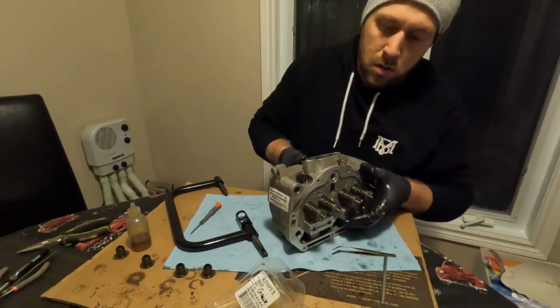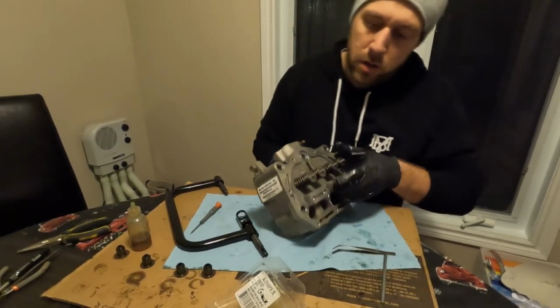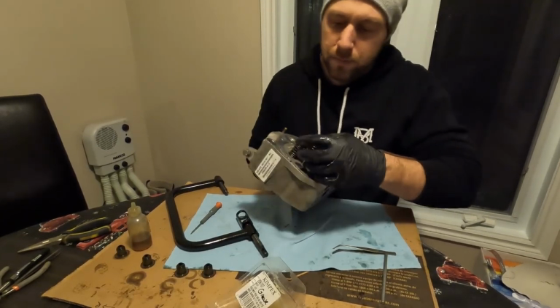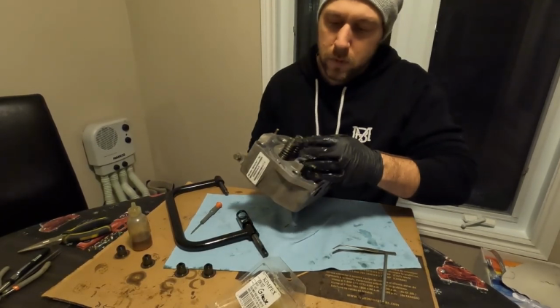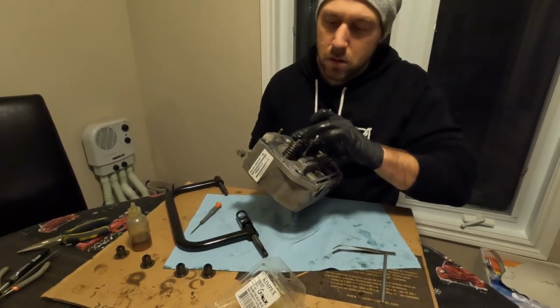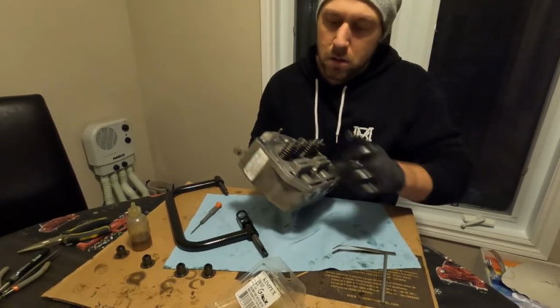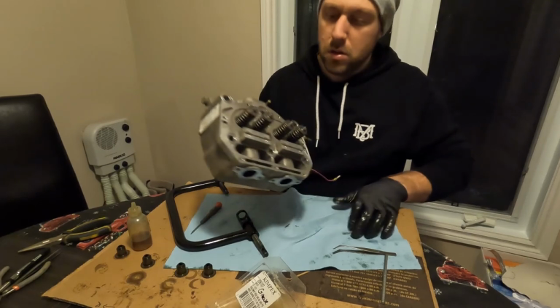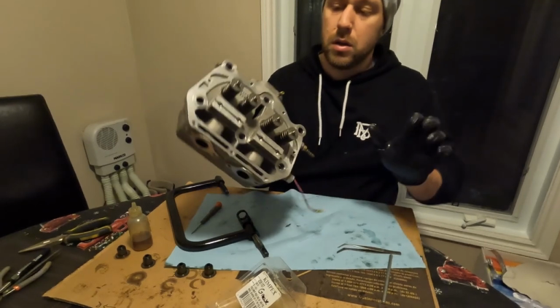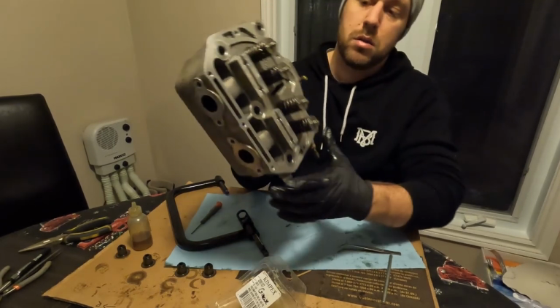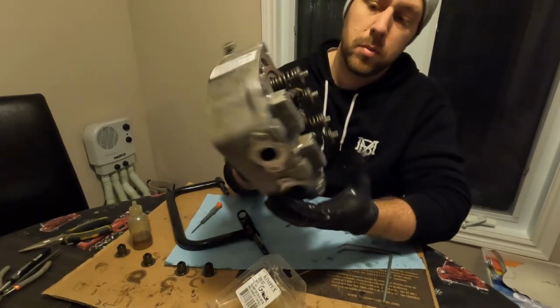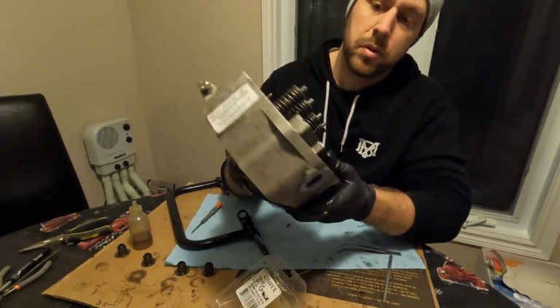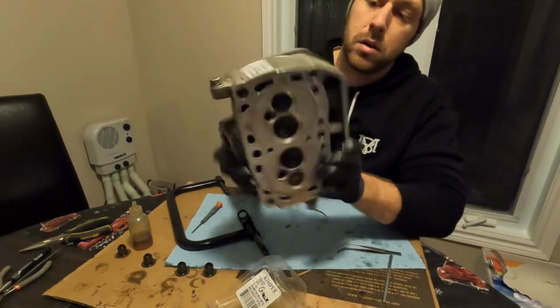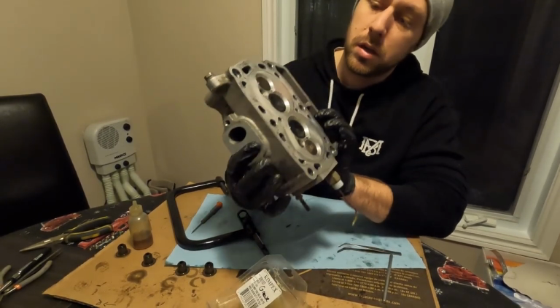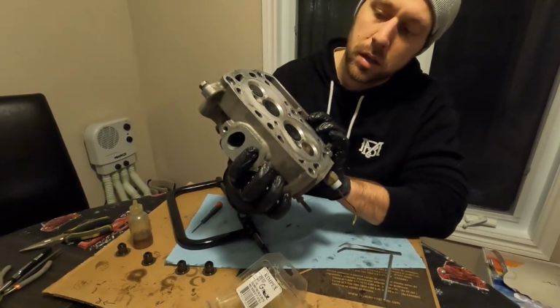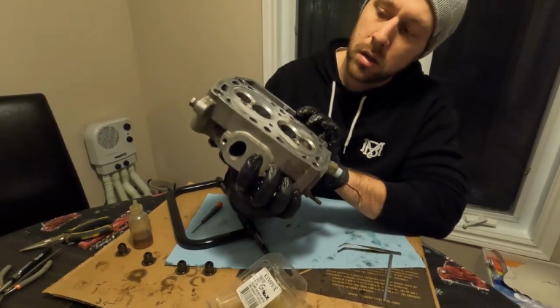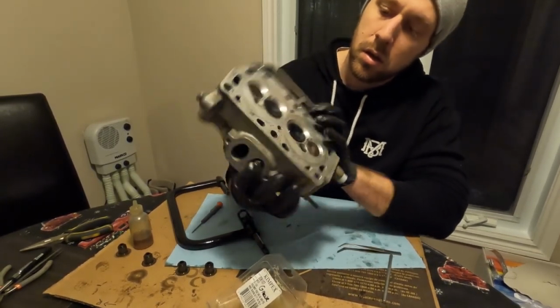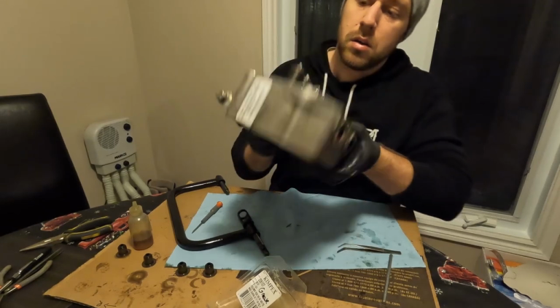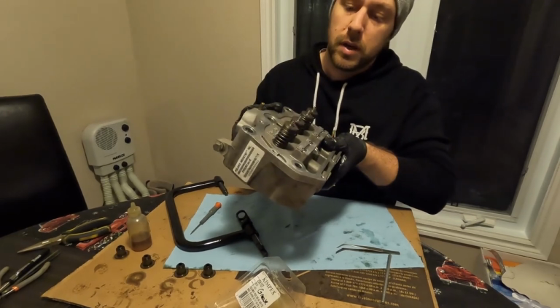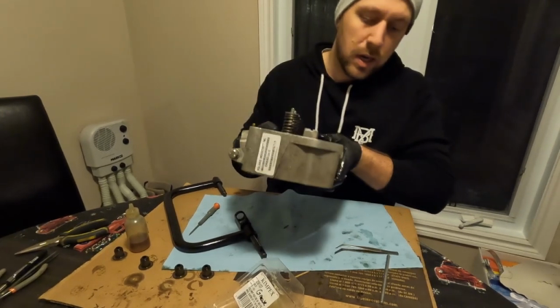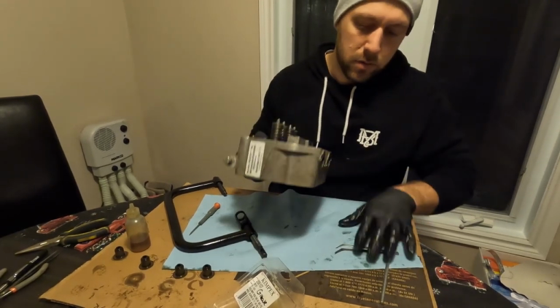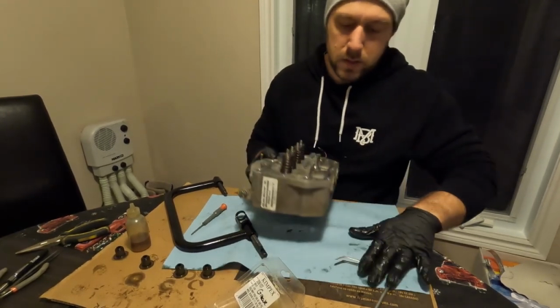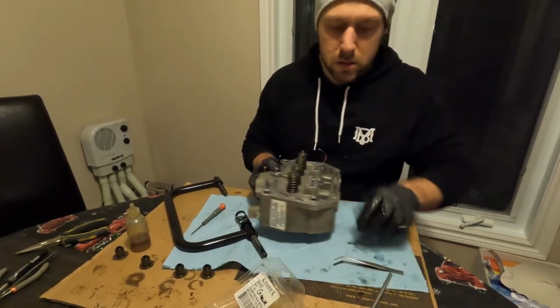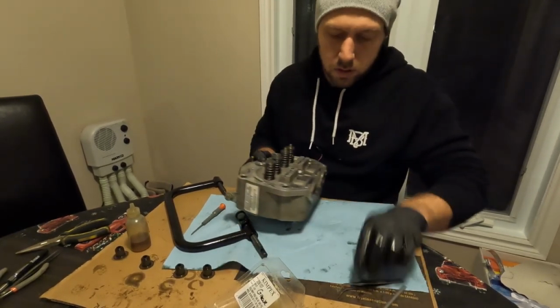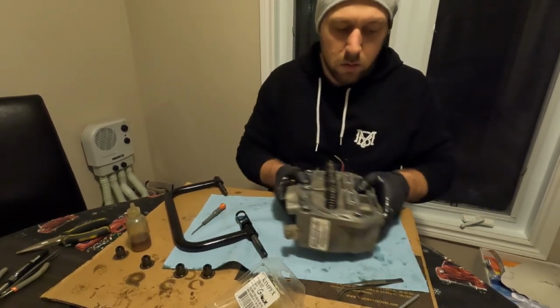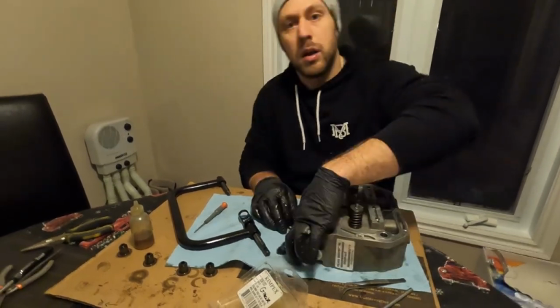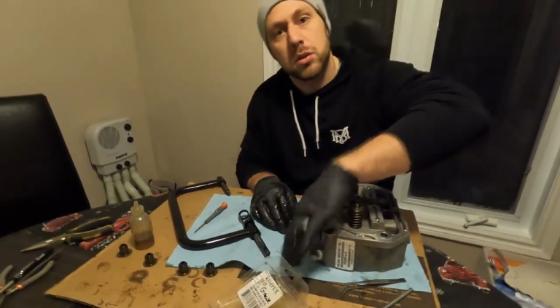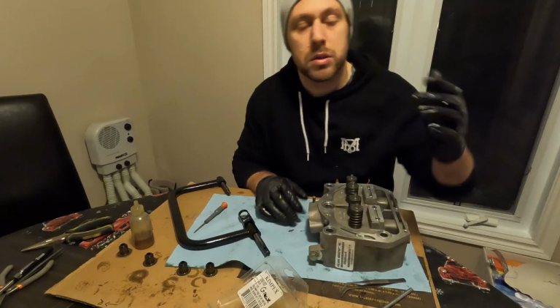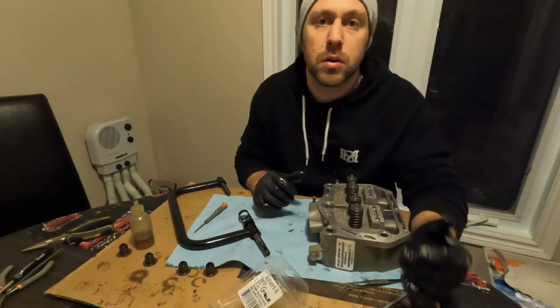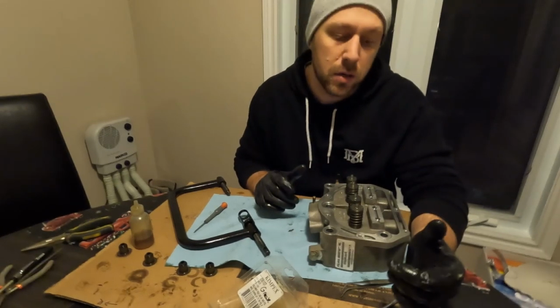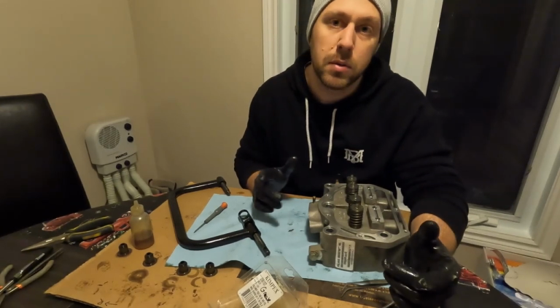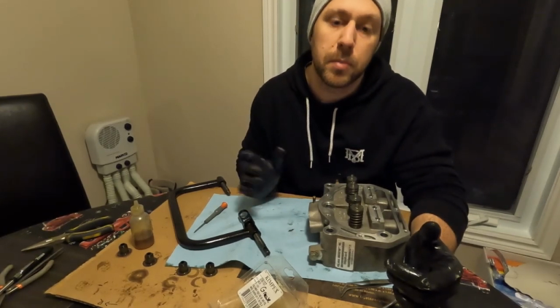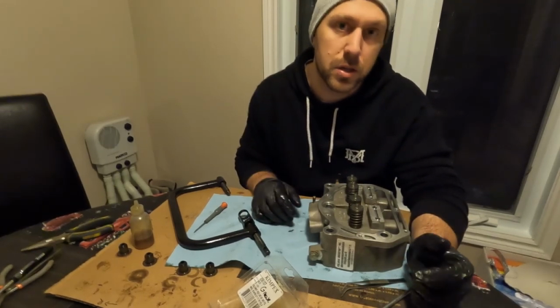The head is ready to be put back on - all nice and clean. Valves are lapped, new valve seals - should be good to go. Now we'll just hone the cylinder quickly and we'll be able to put that back on the engine.